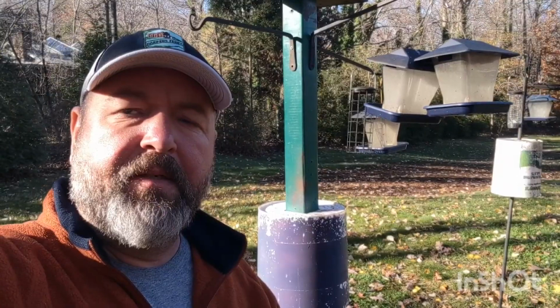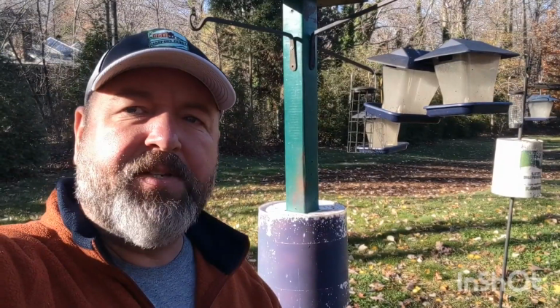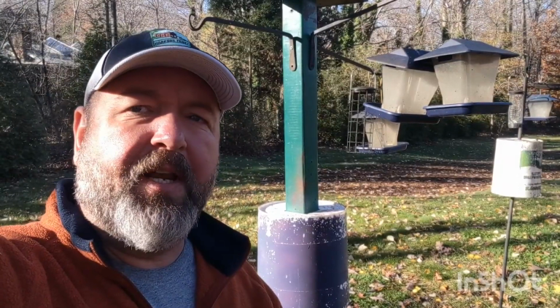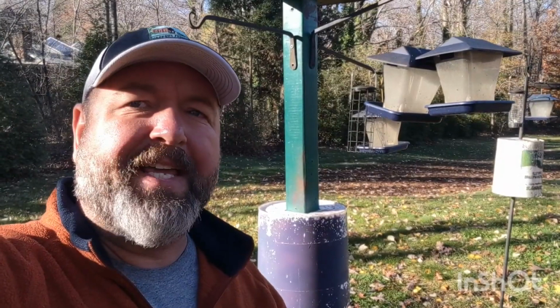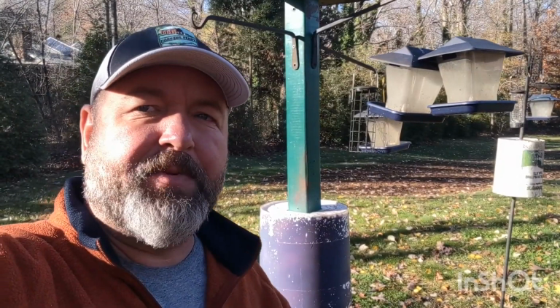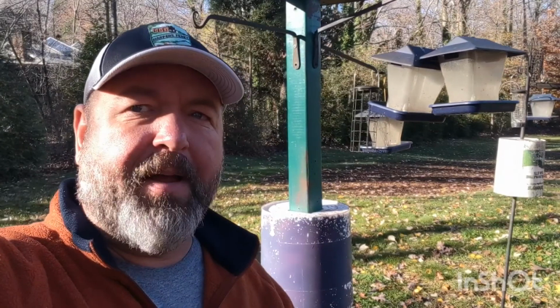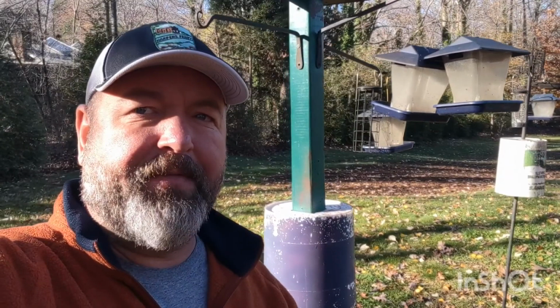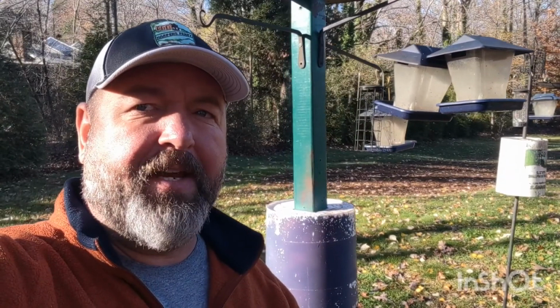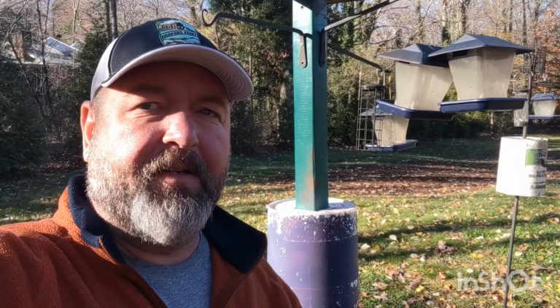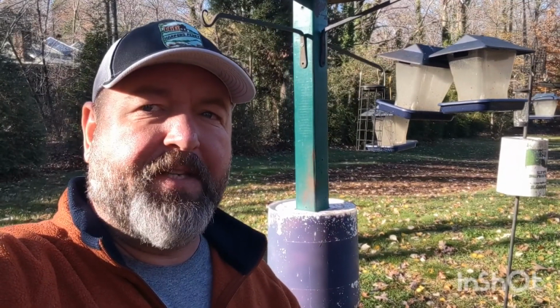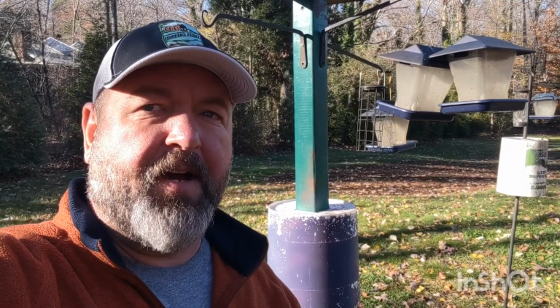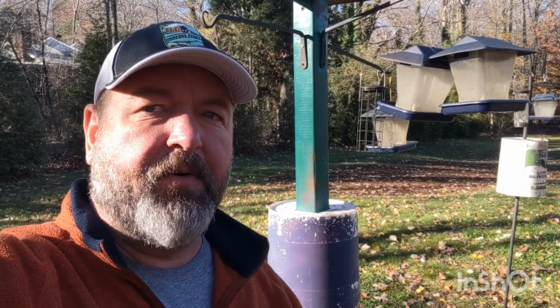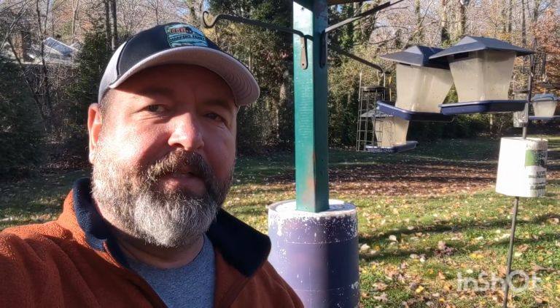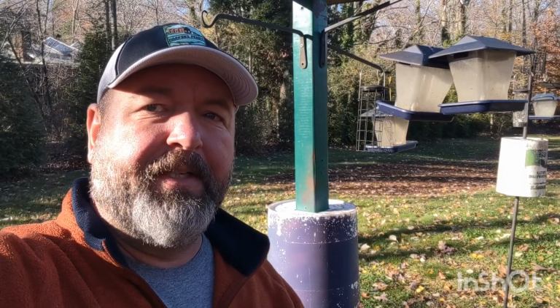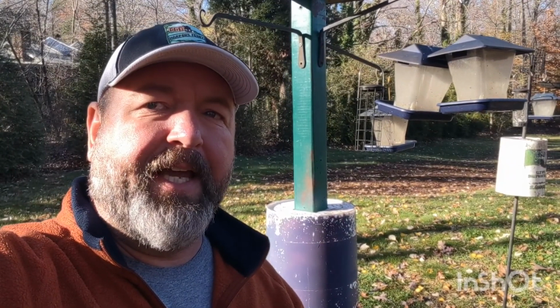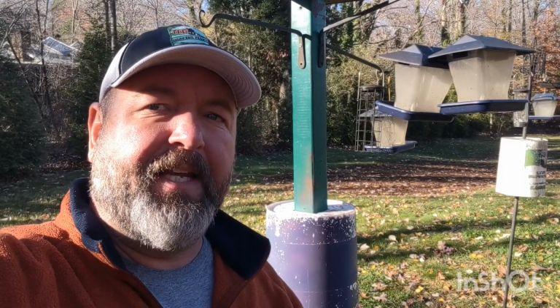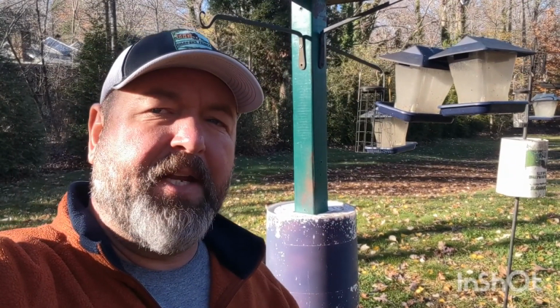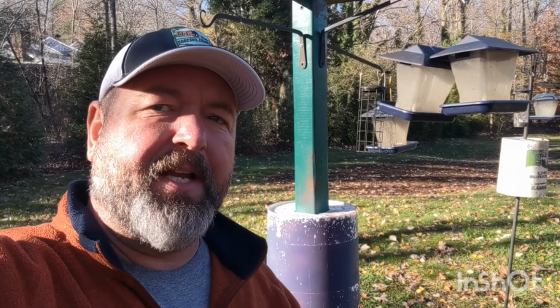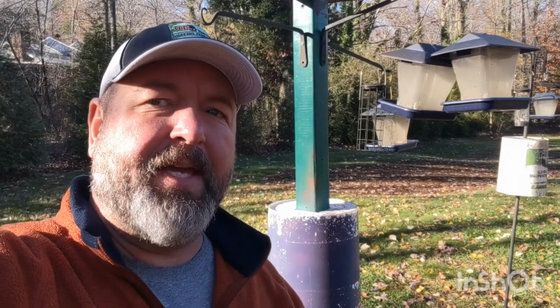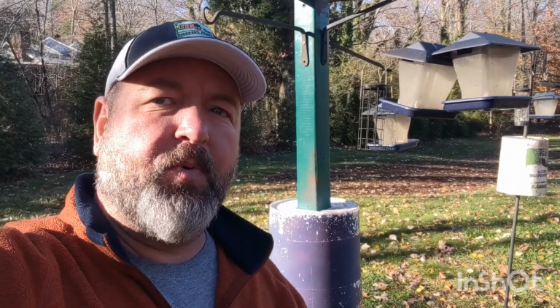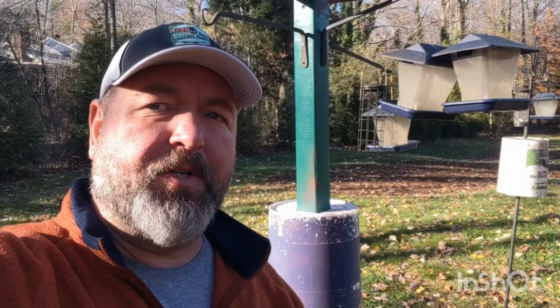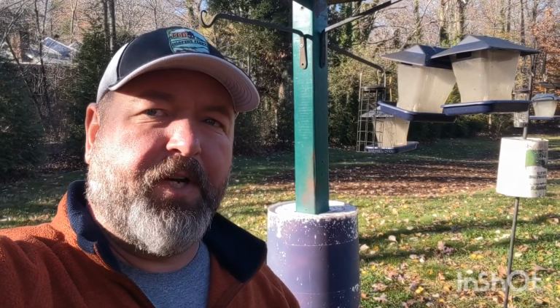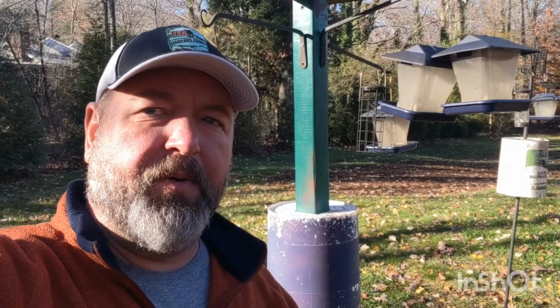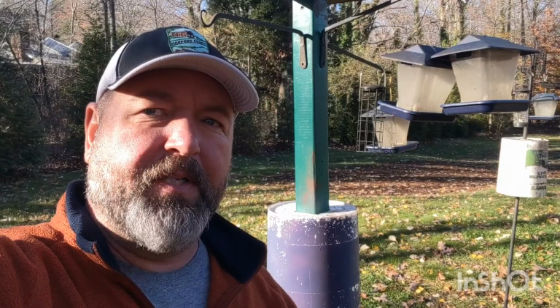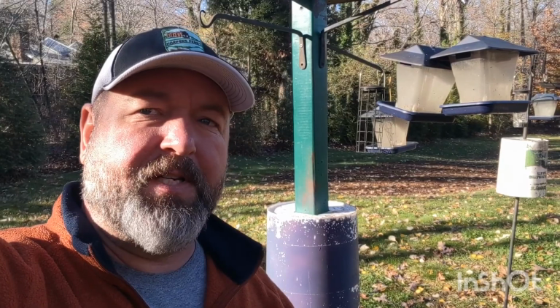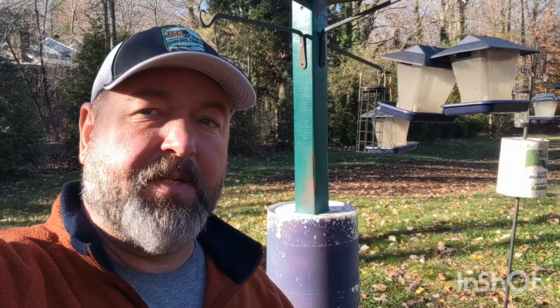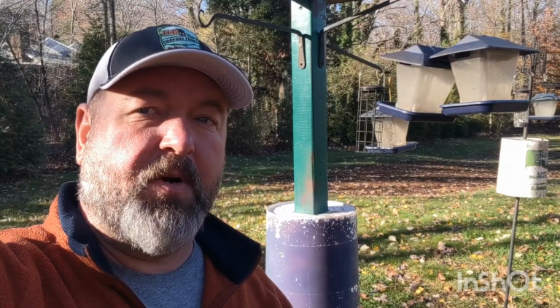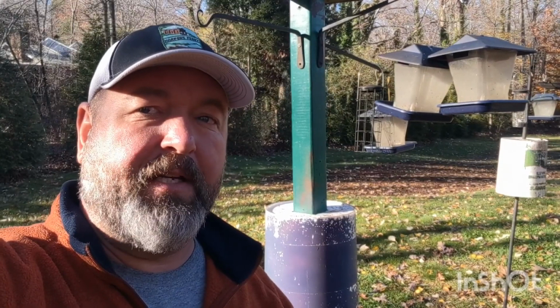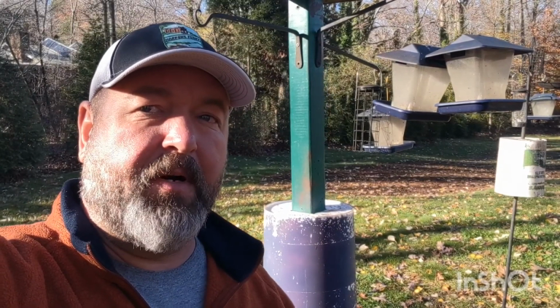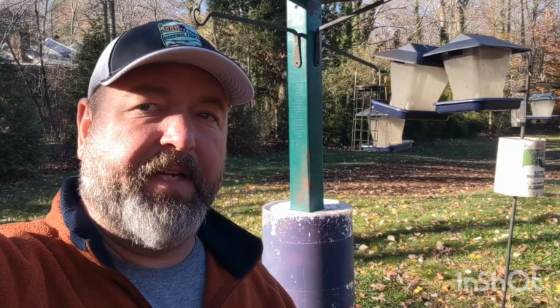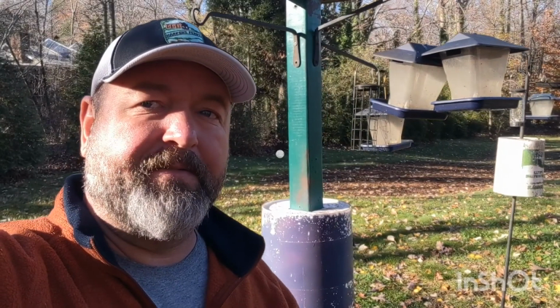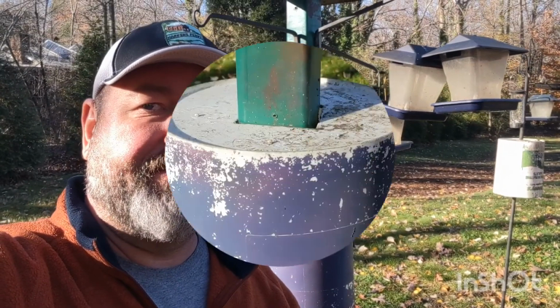Be sure you like and subscribe to the video if this is helpful, and let me know in the comments what works for you as far as keeping squirrels out of your bird feeder.